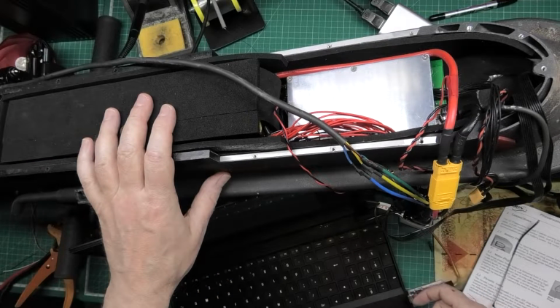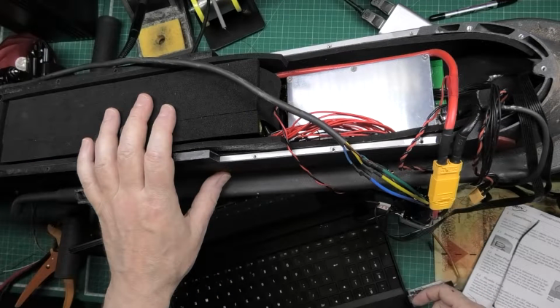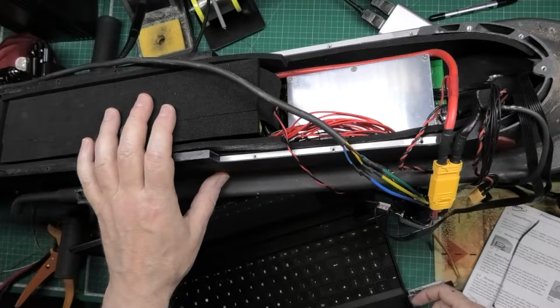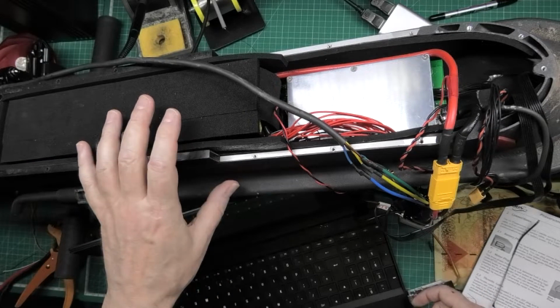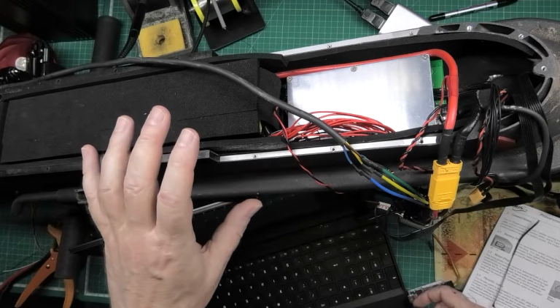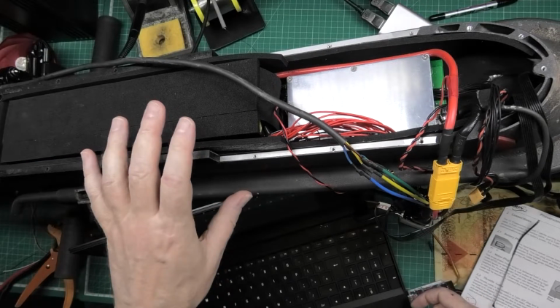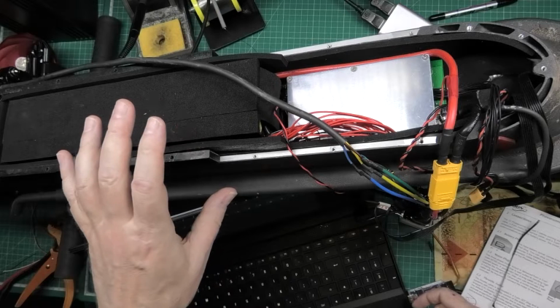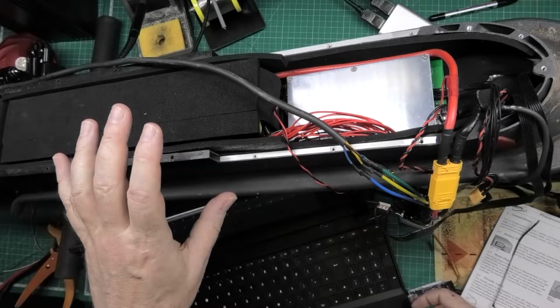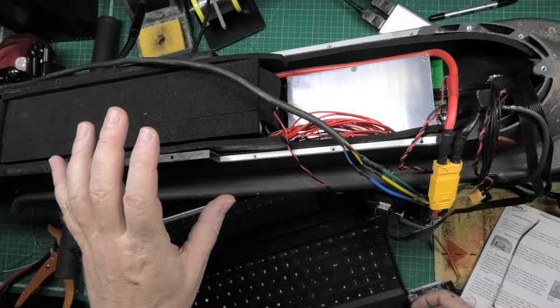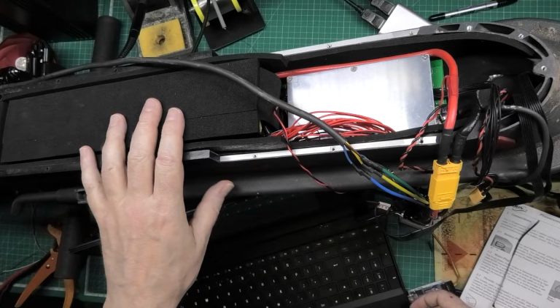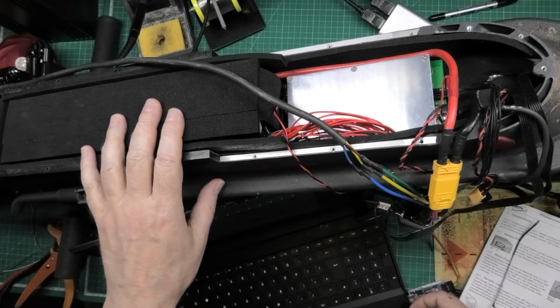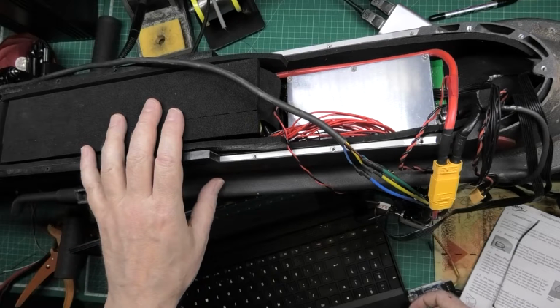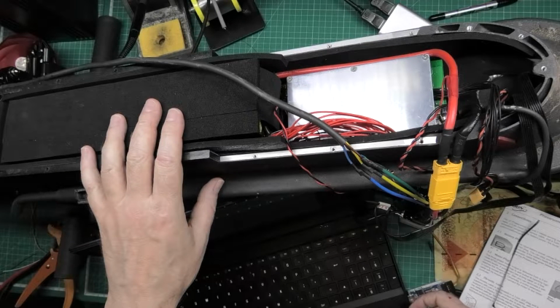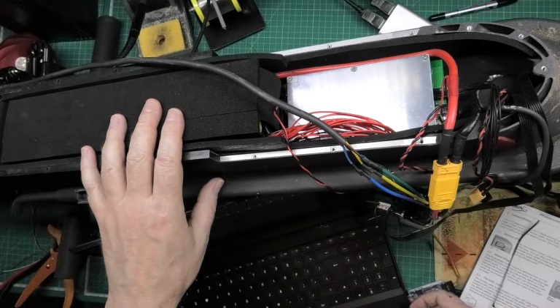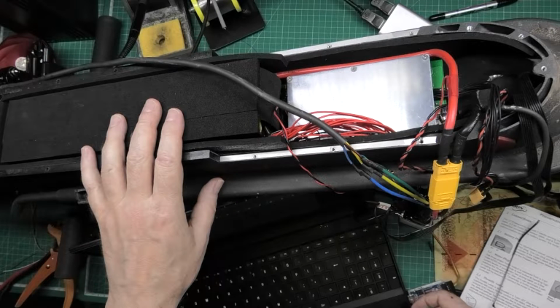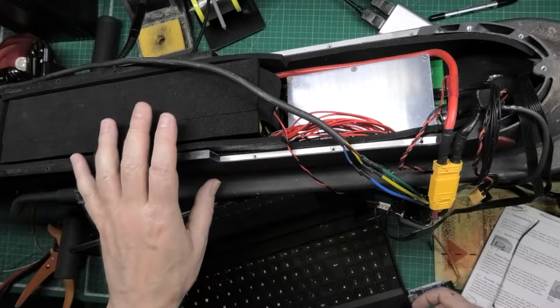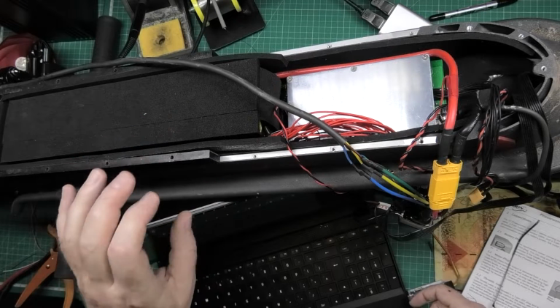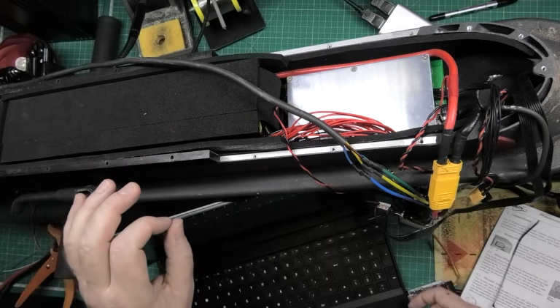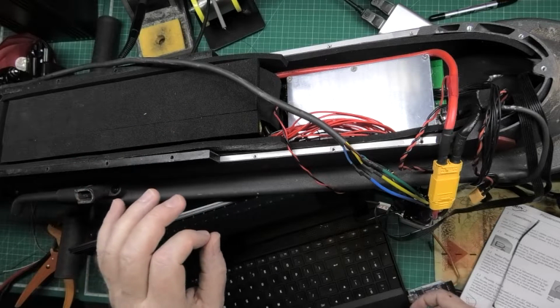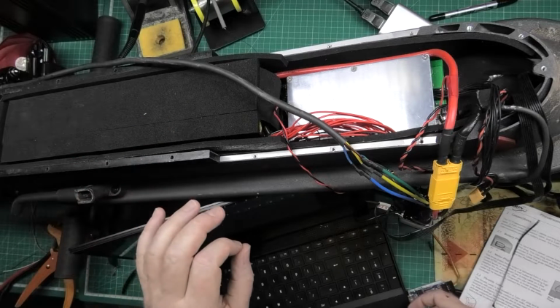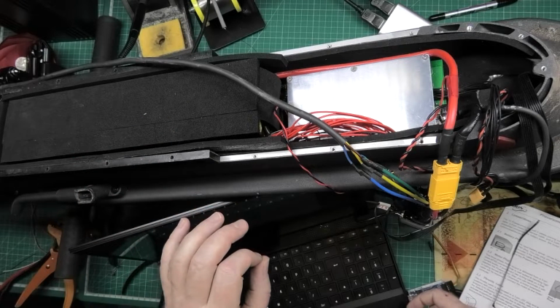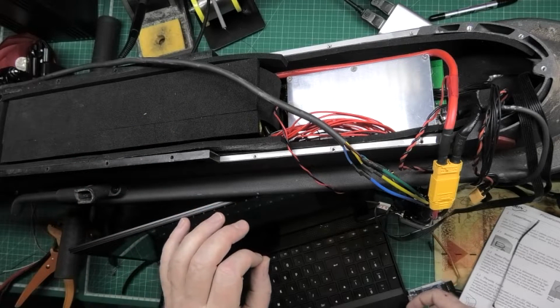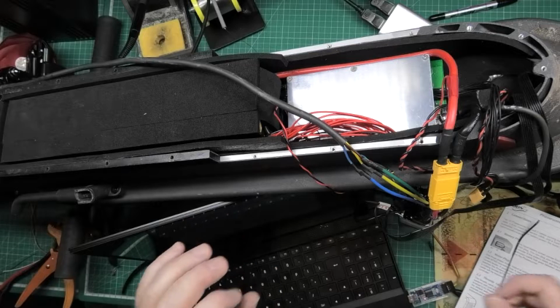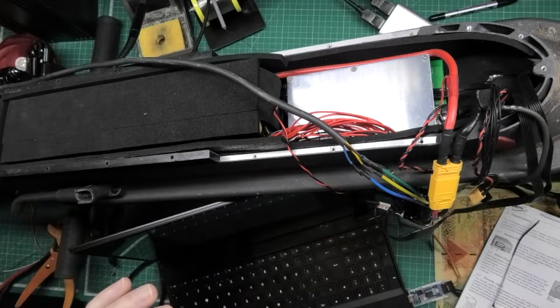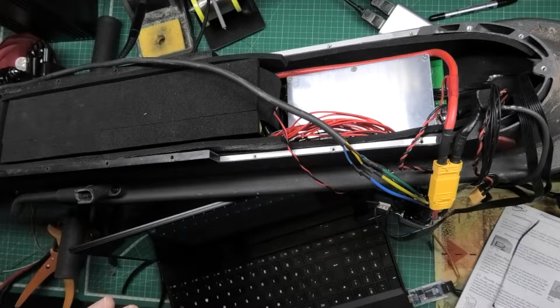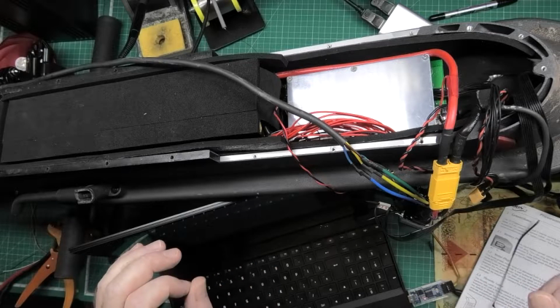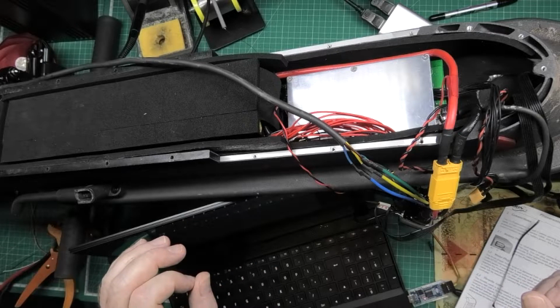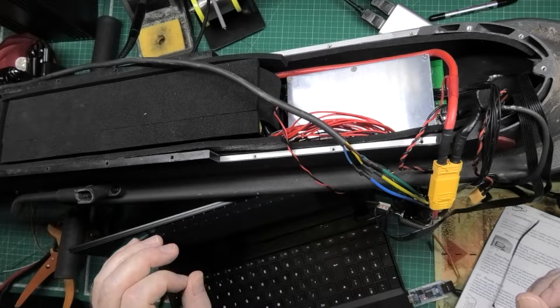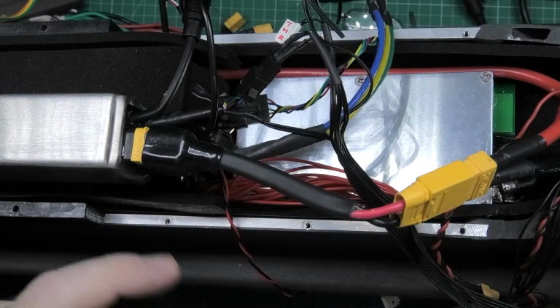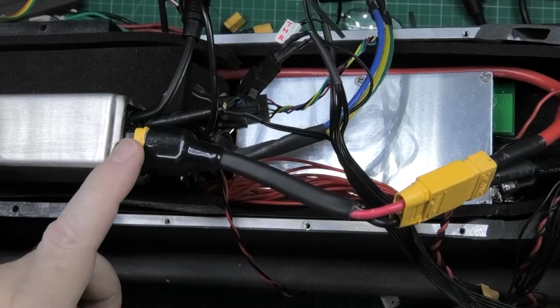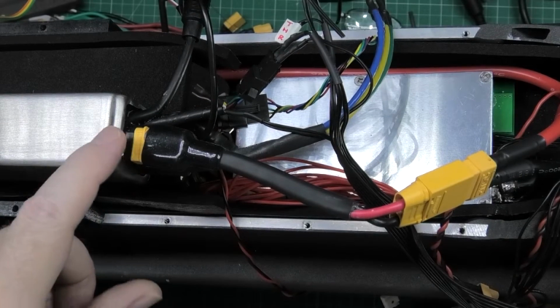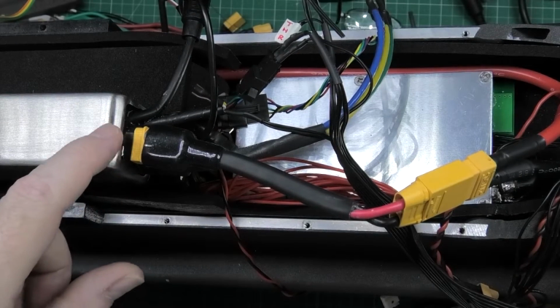Regen braking enabled, throttles enabled and calibrated. The only thing I haven't done is the e-brake, which I still have to figure out the placement of, and then it's done.